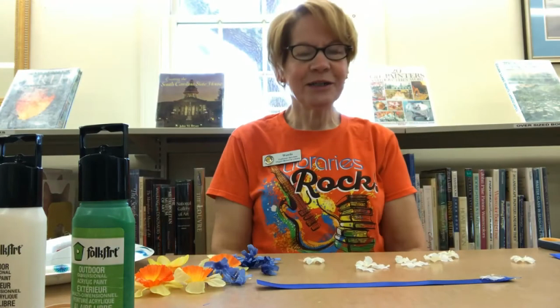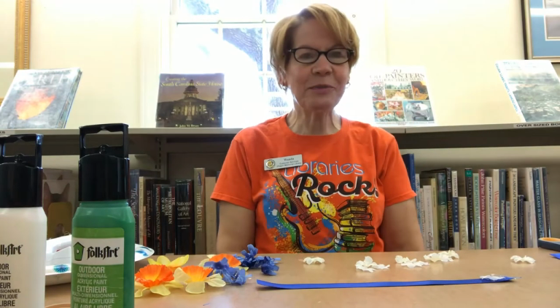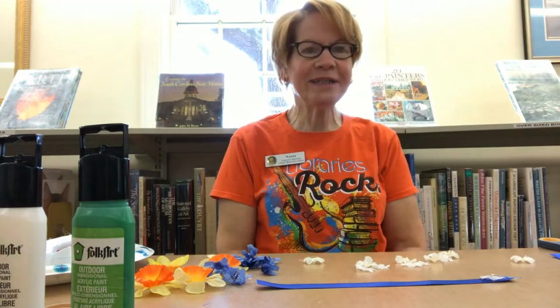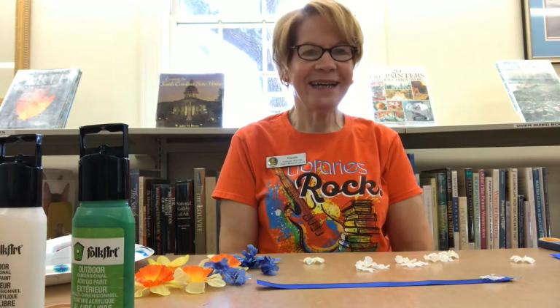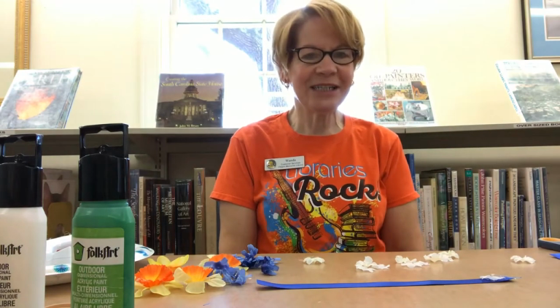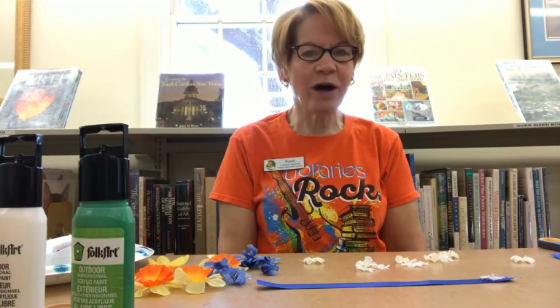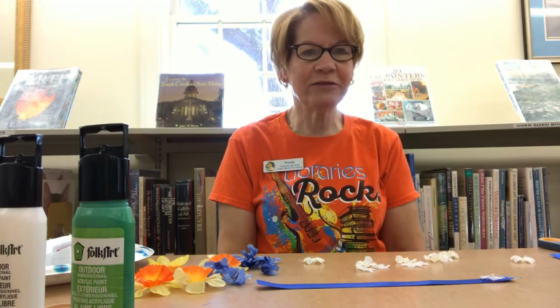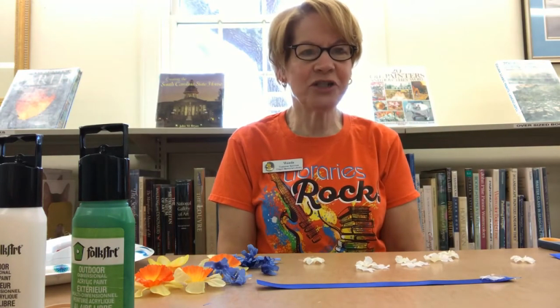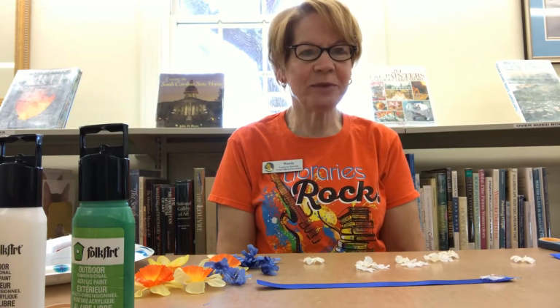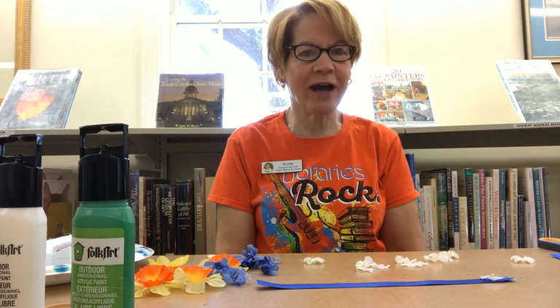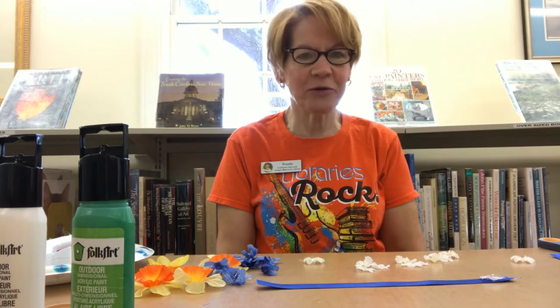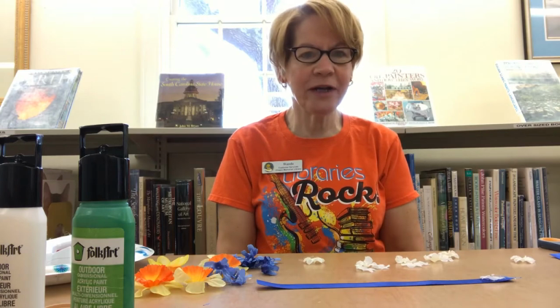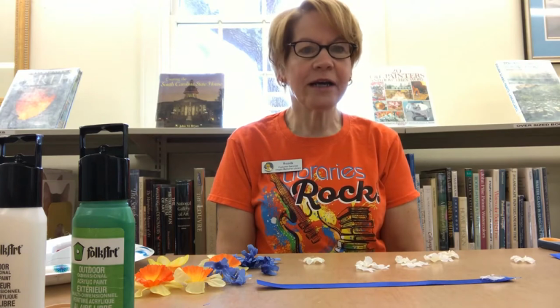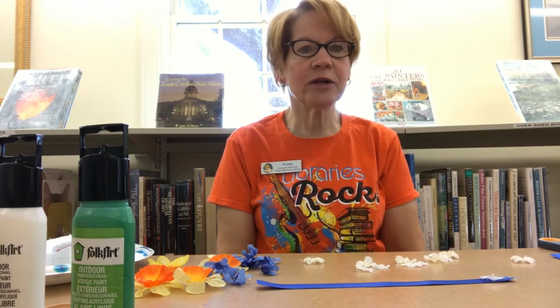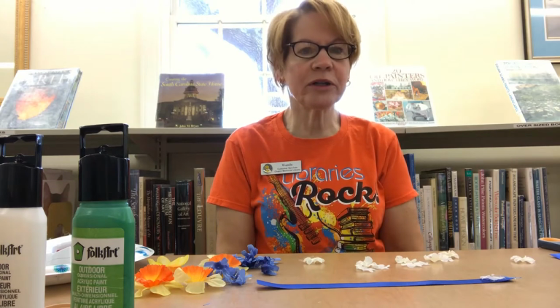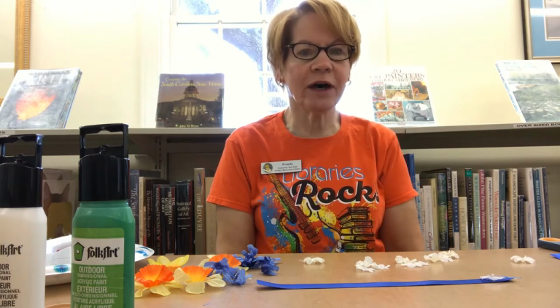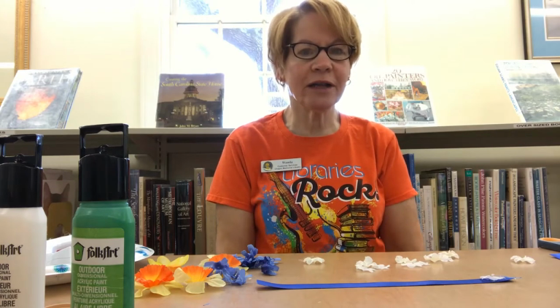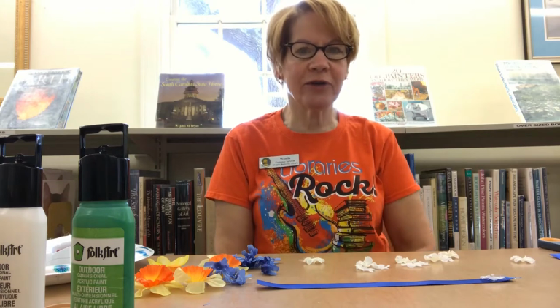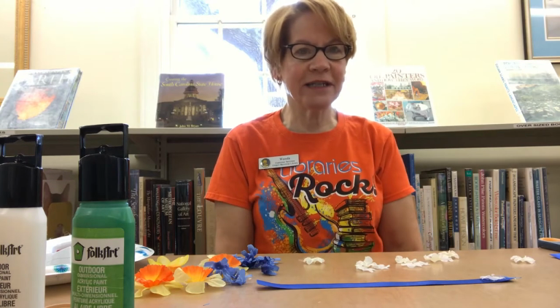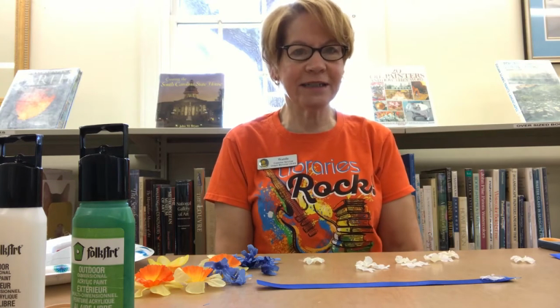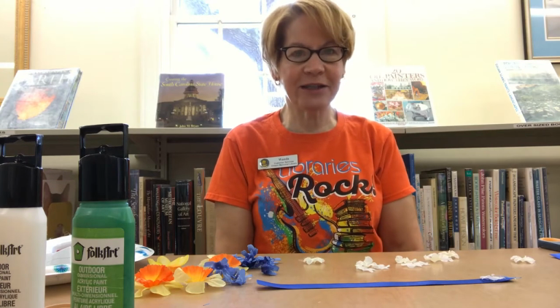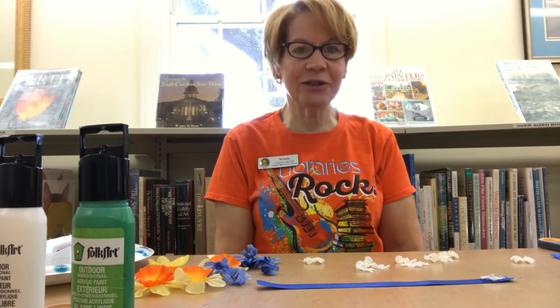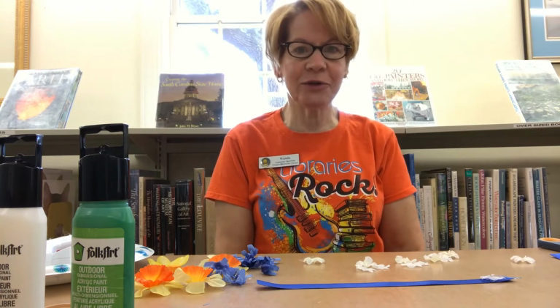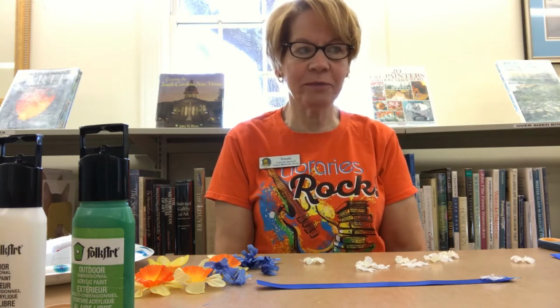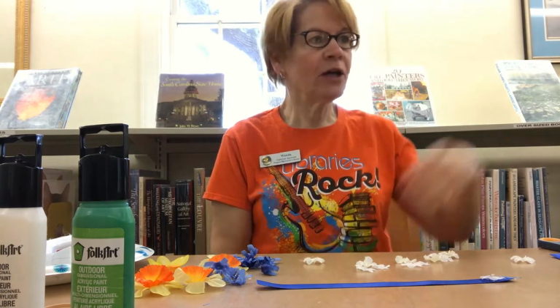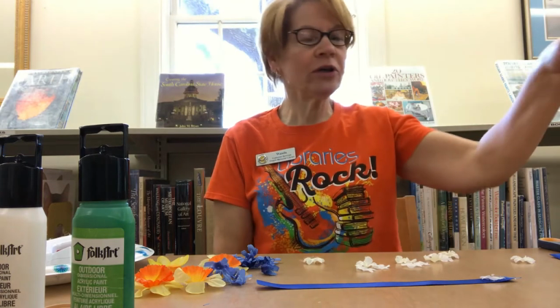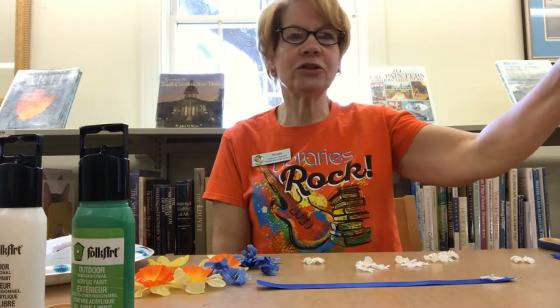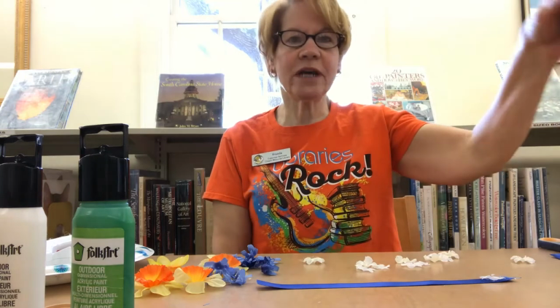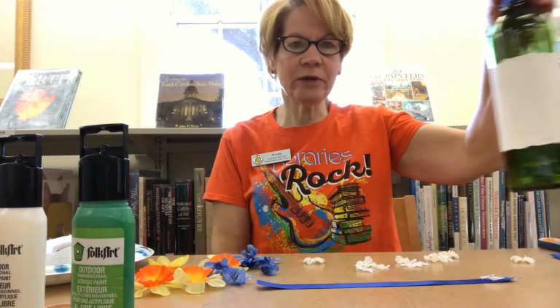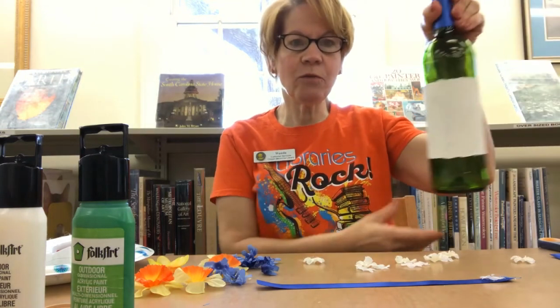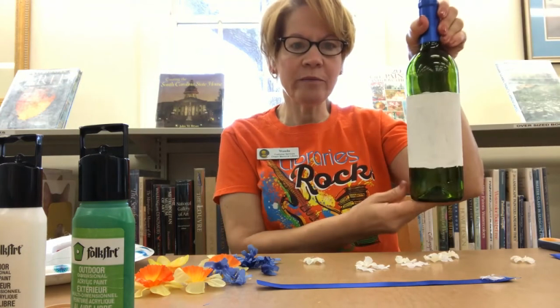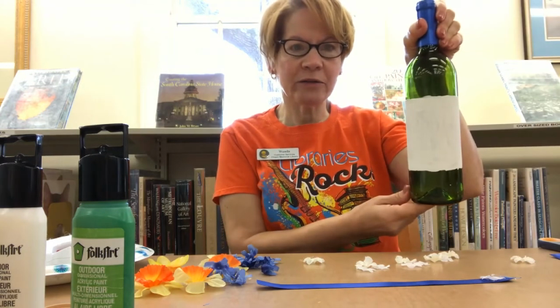Good morning. This is Wanda from Chapin's Craft Corner and I'm going to bring you an online craft again today that you can do at home. We're going to do decorating wine bottles.